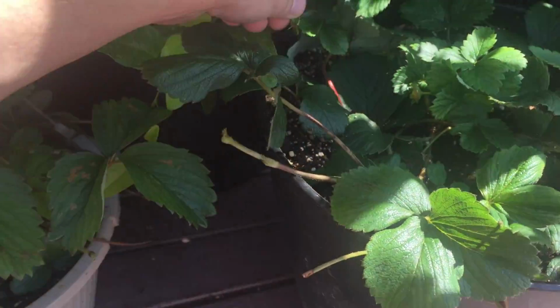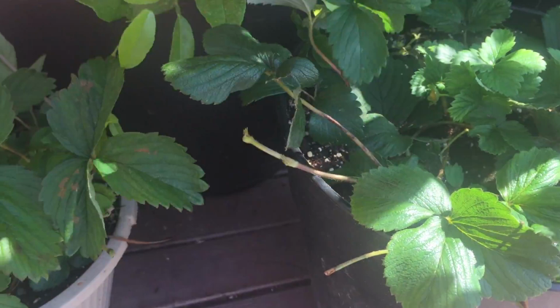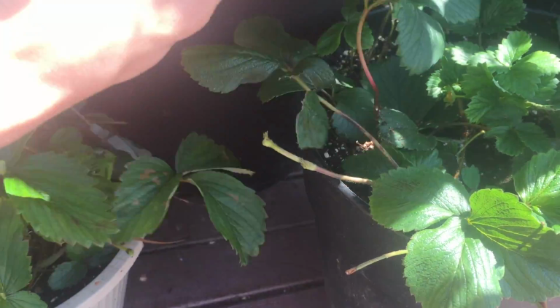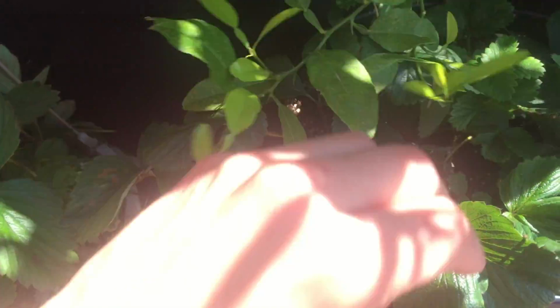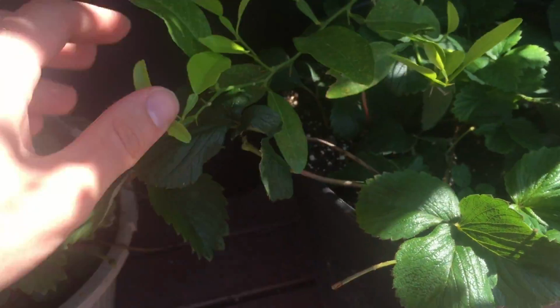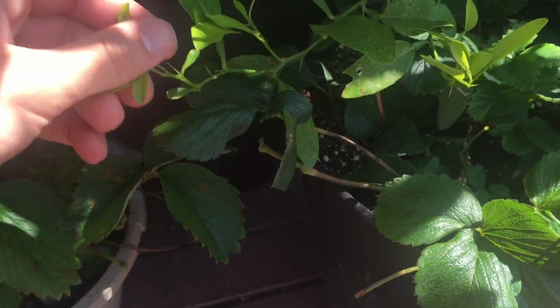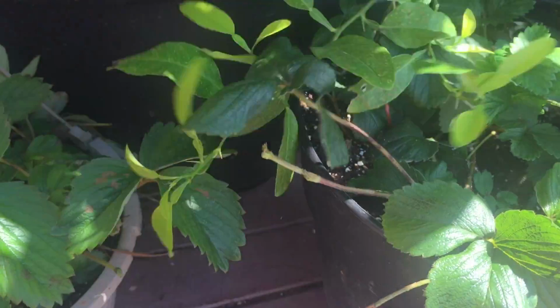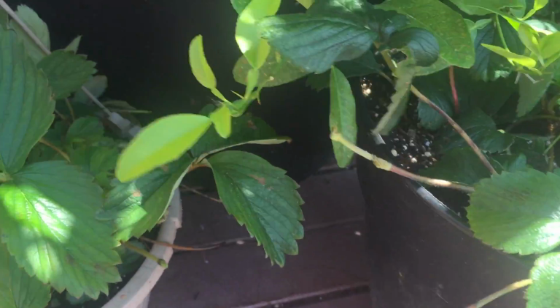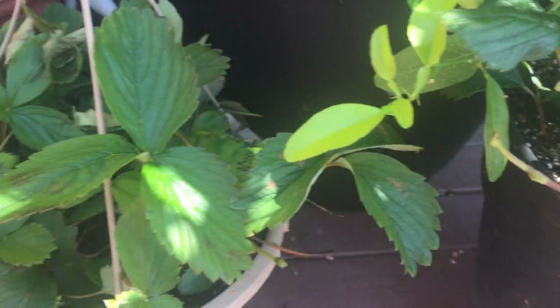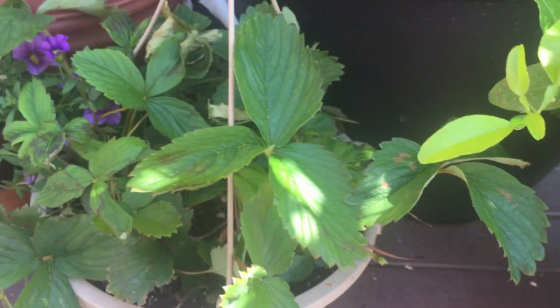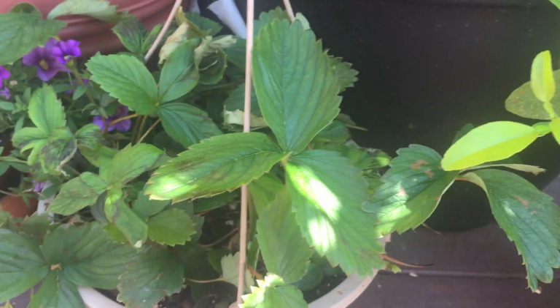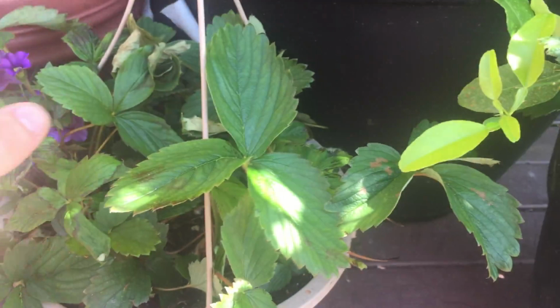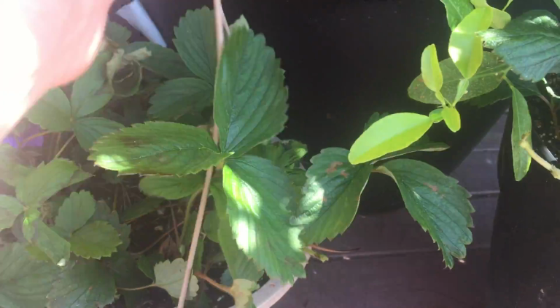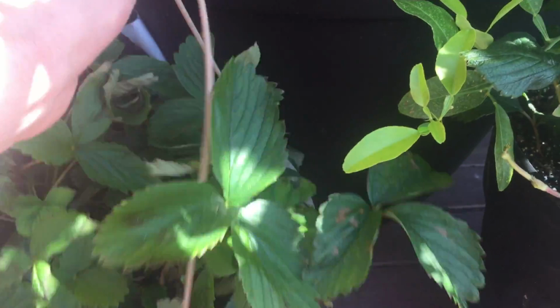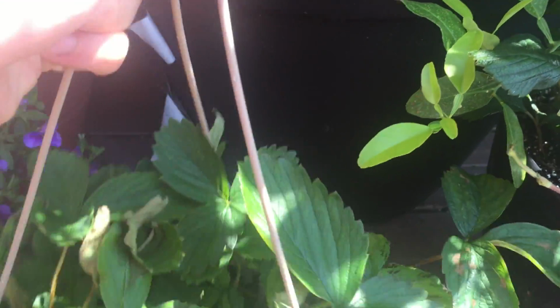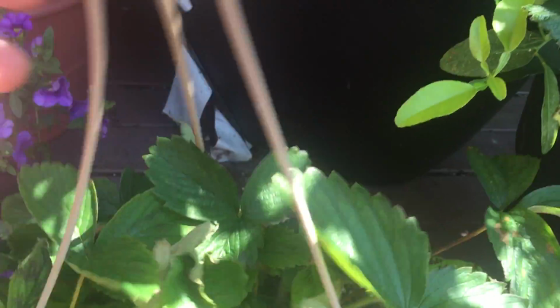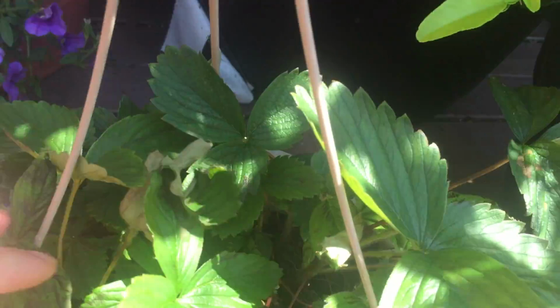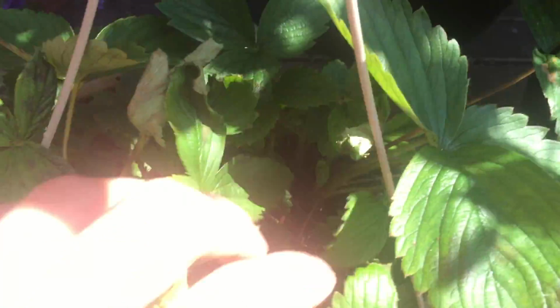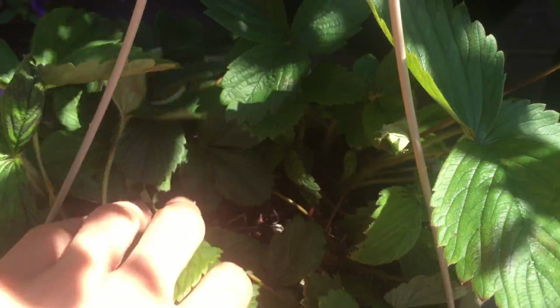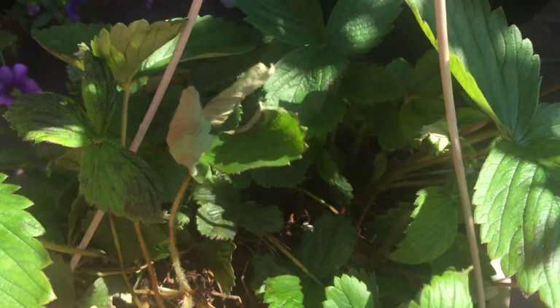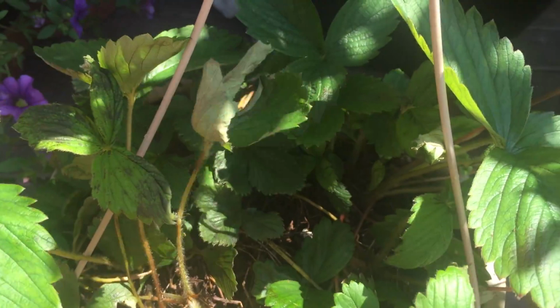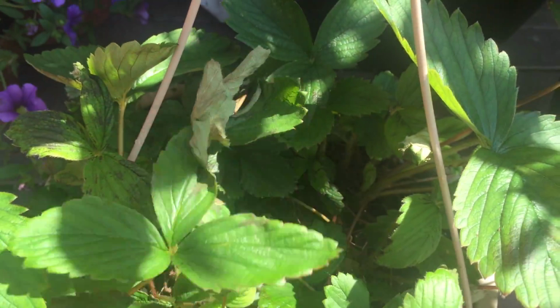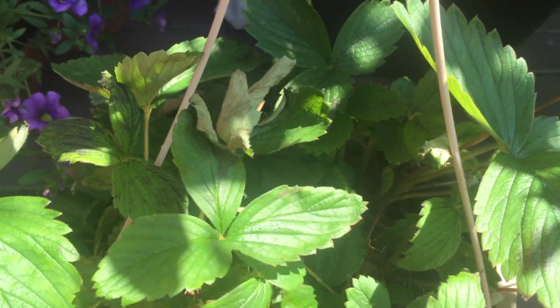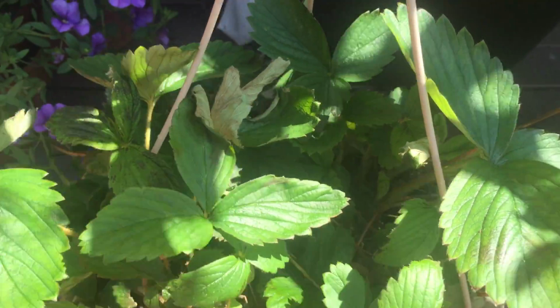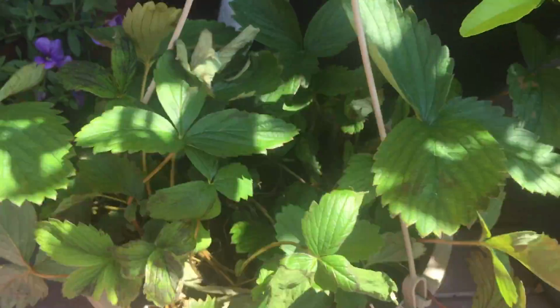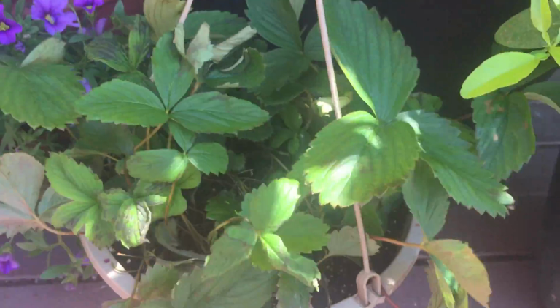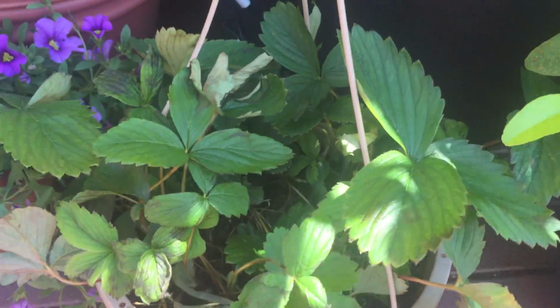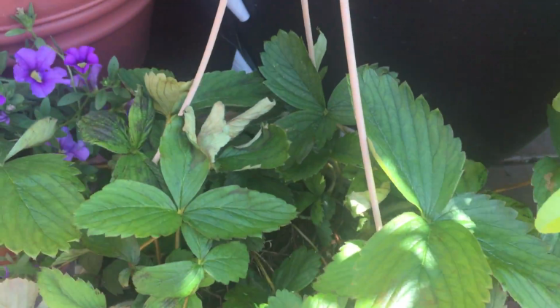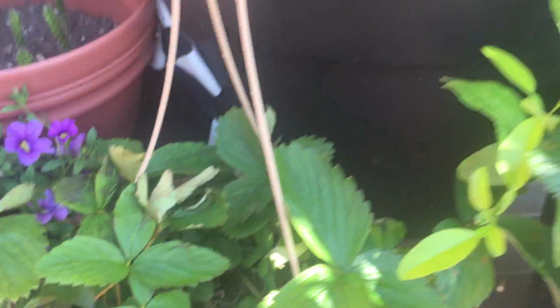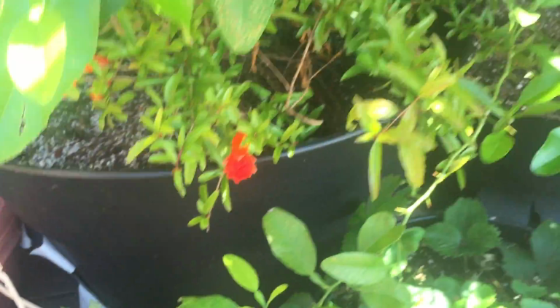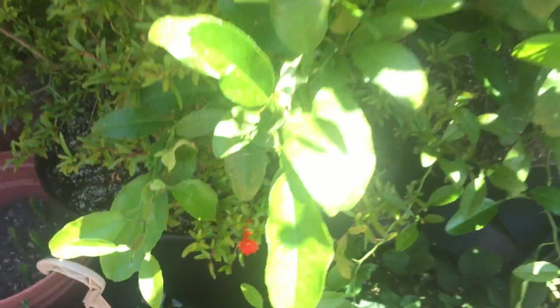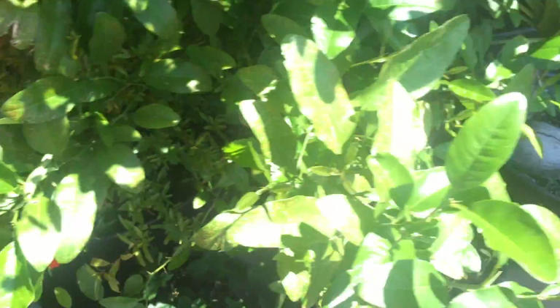Oh, this part - I wonder if I thought that was a weed, but it looks like part of an orange tree. These guys look like they're doing really good so far. Hope you guys enjoyed this update.